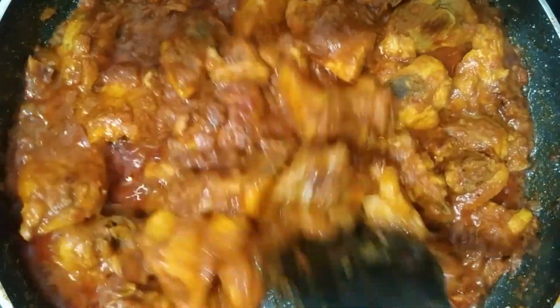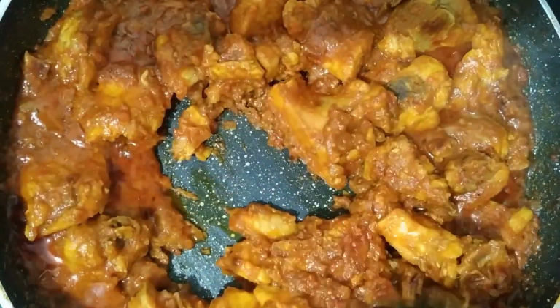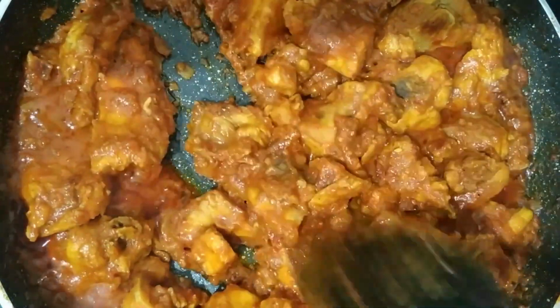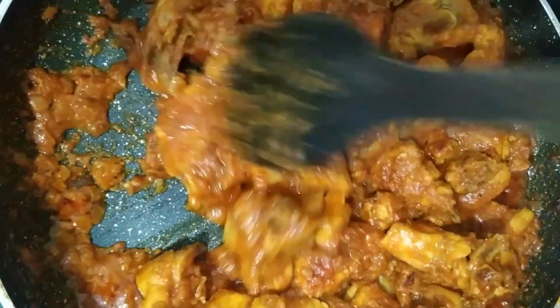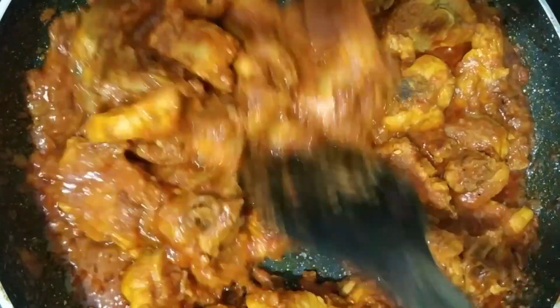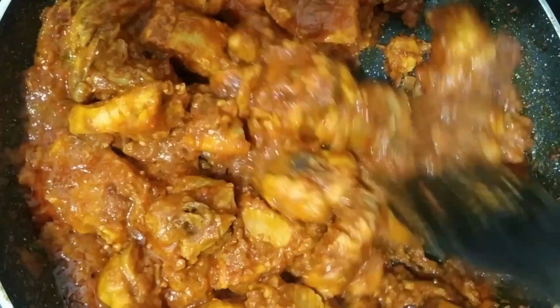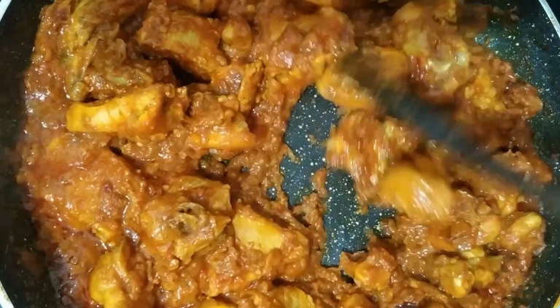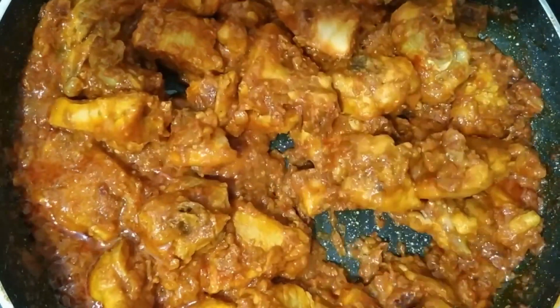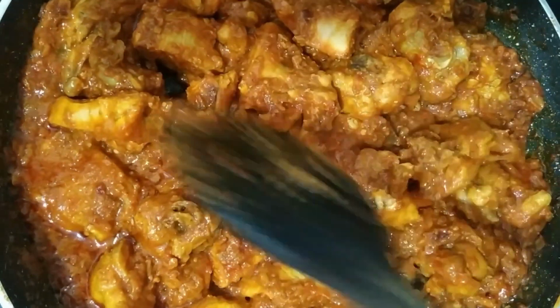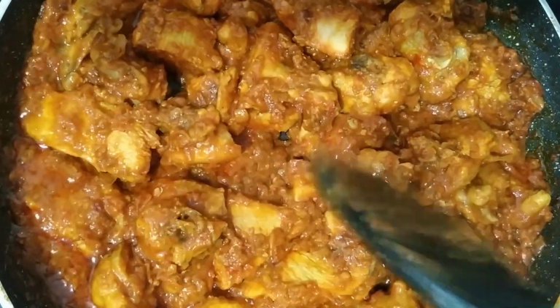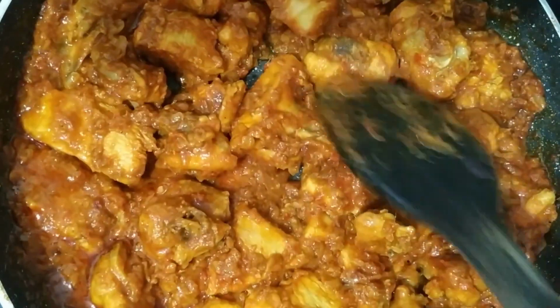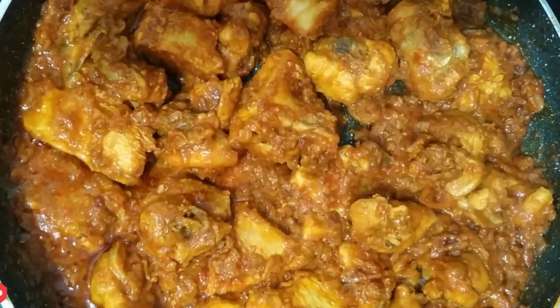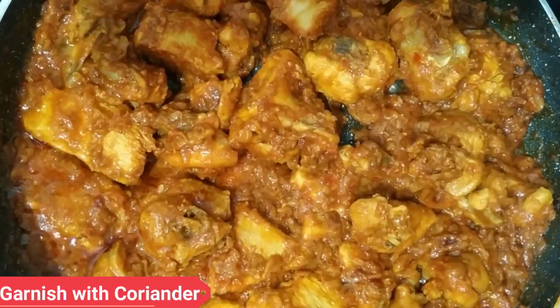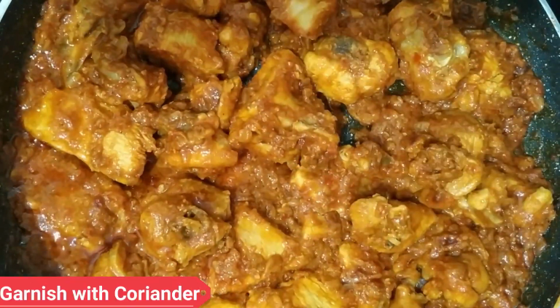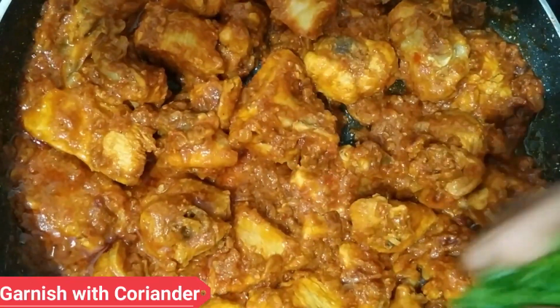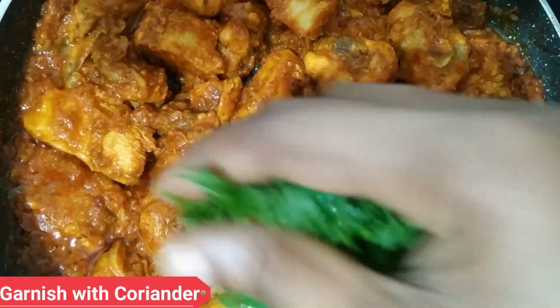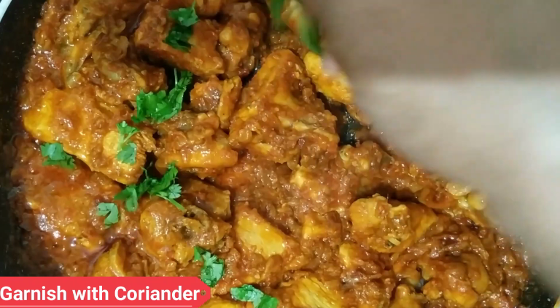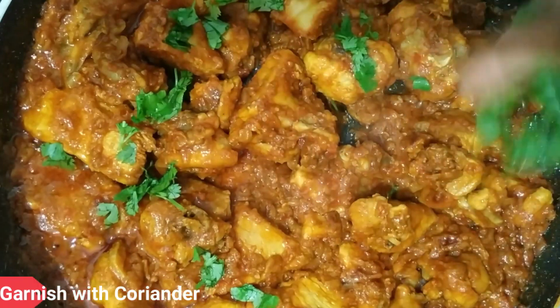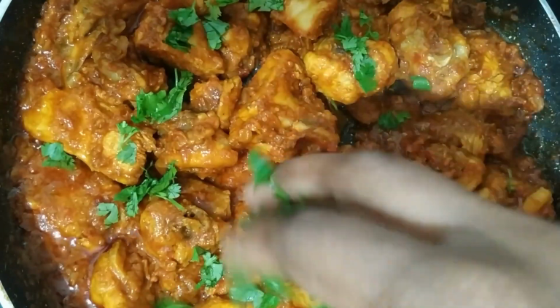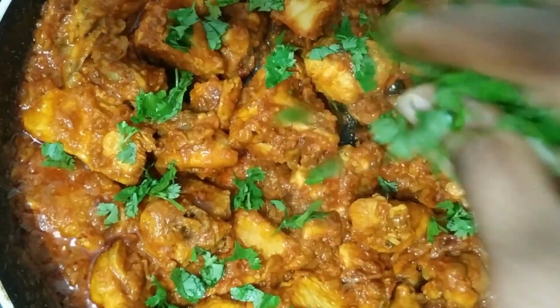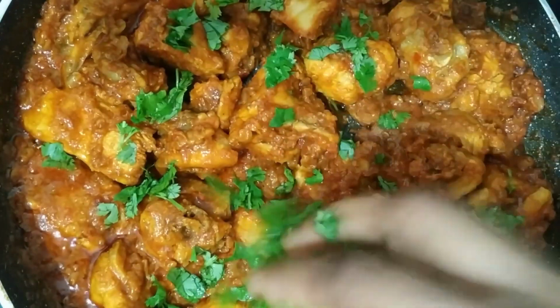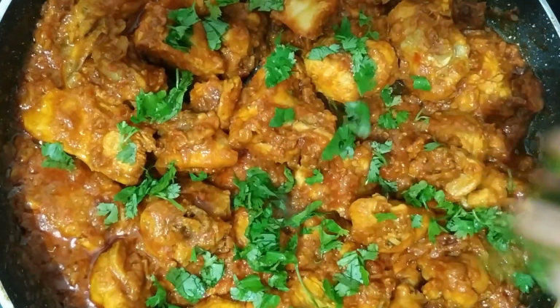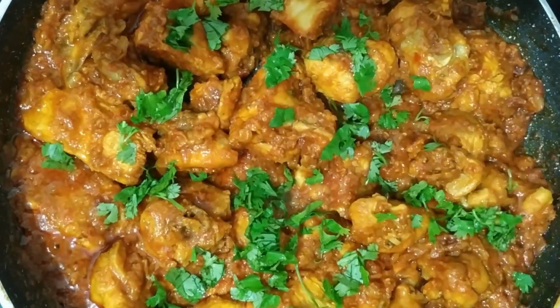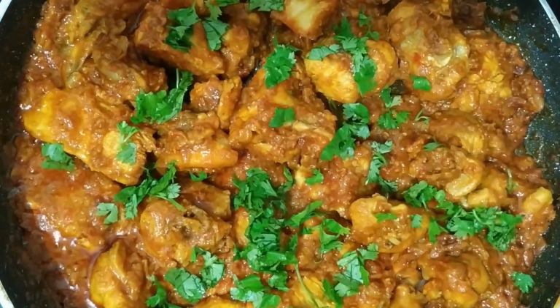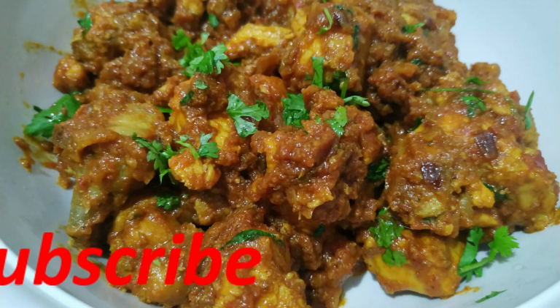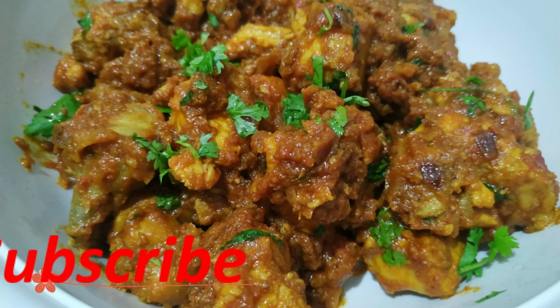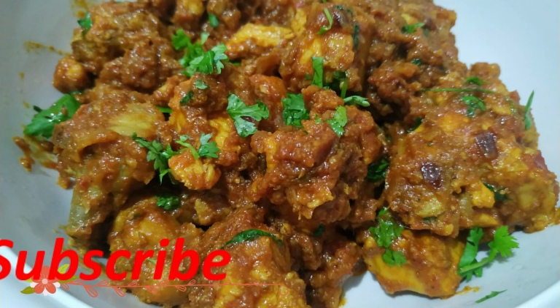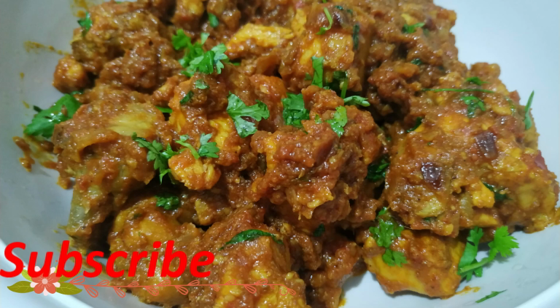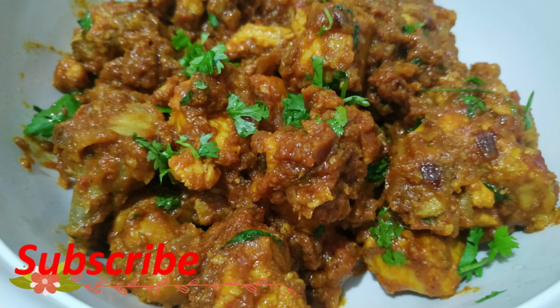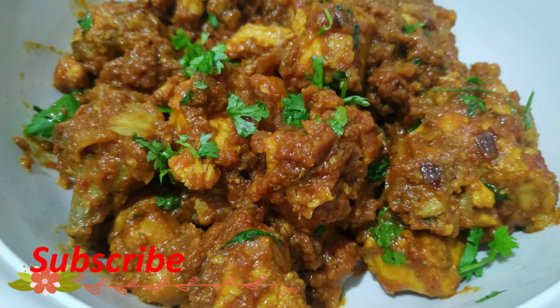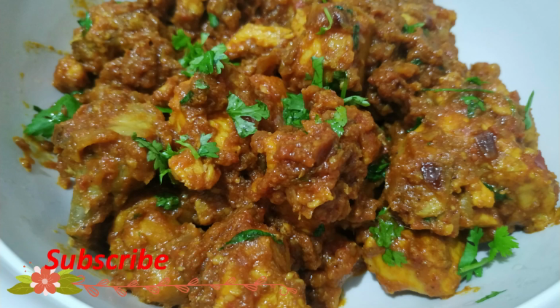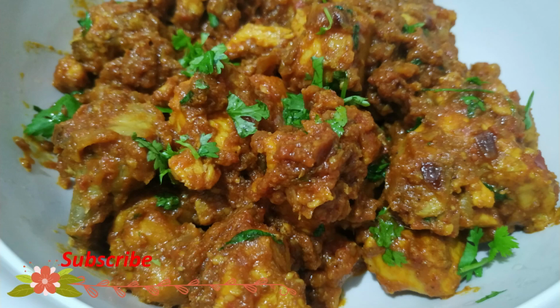The chicken semi gravy is now ready. It is very easy to make this restaurant style chicken semi gravy. Please like and subscribe.